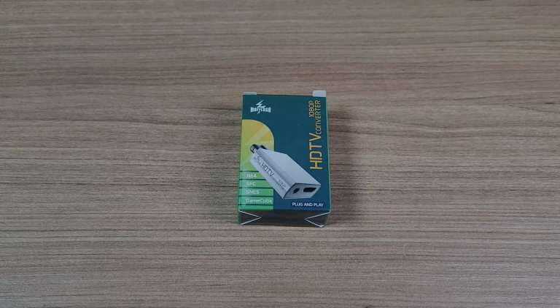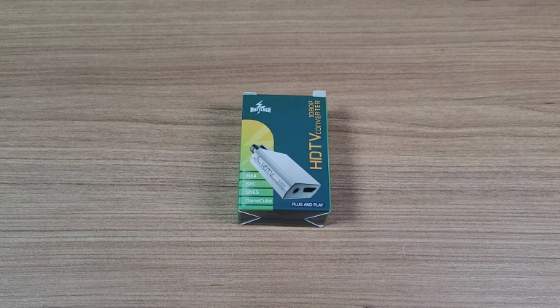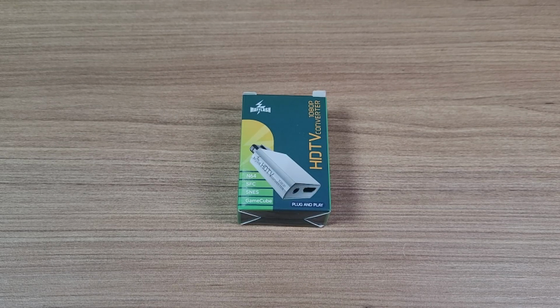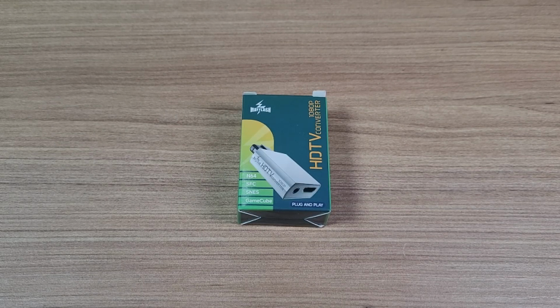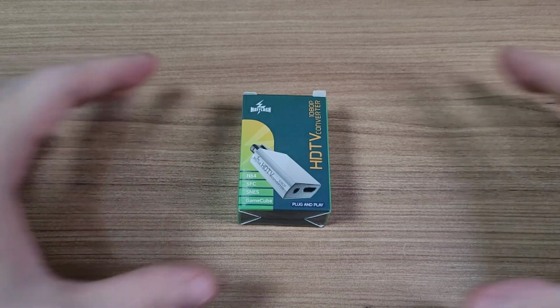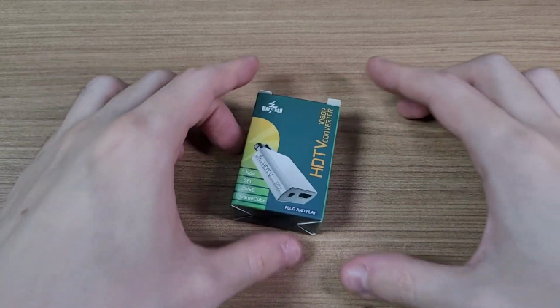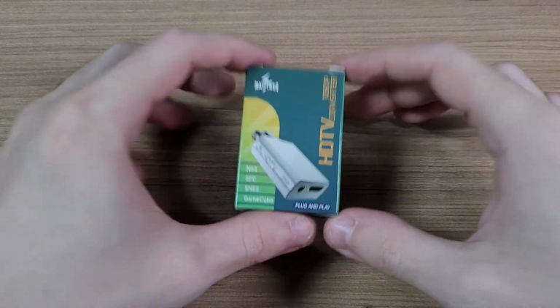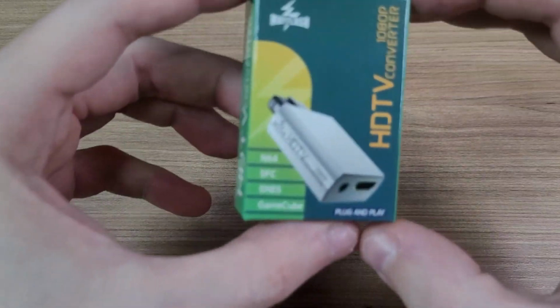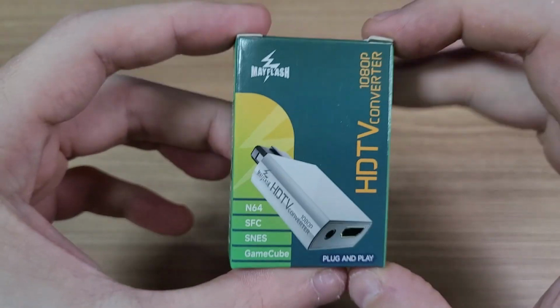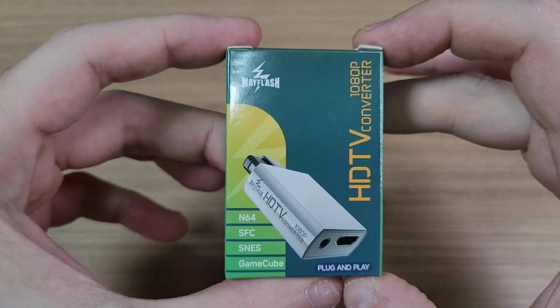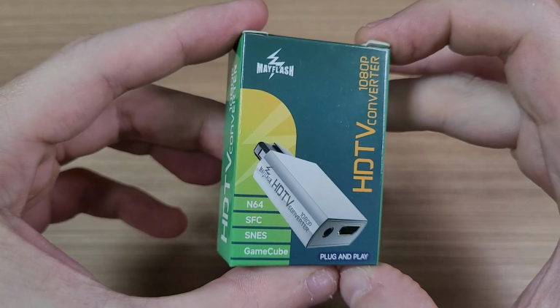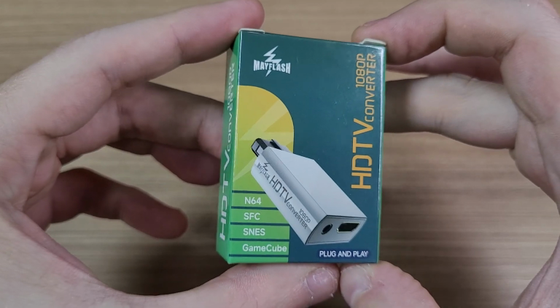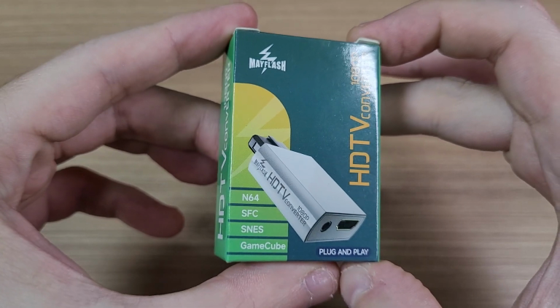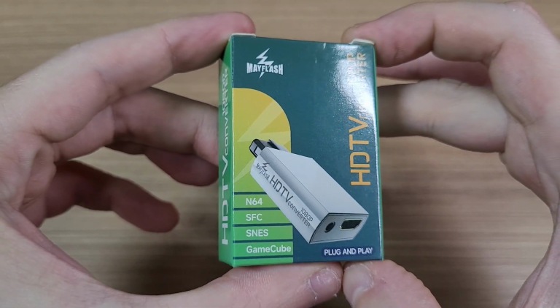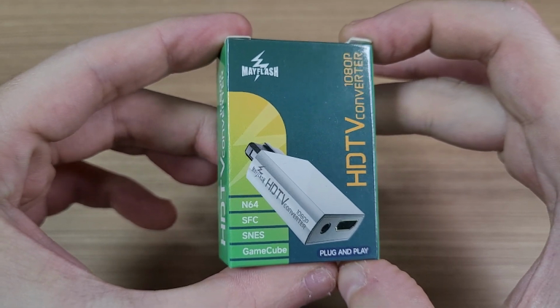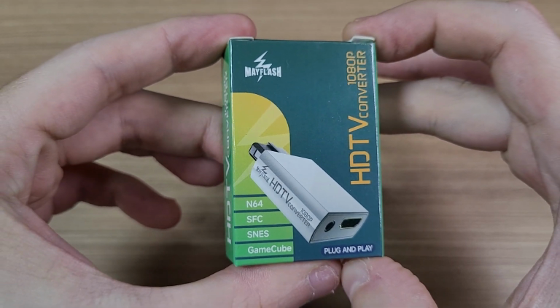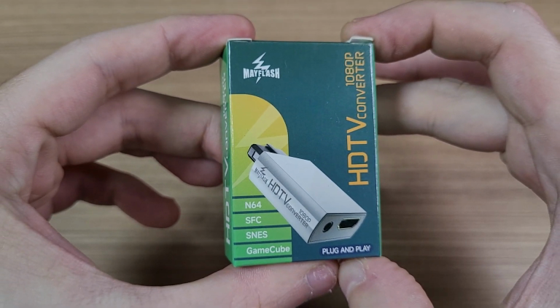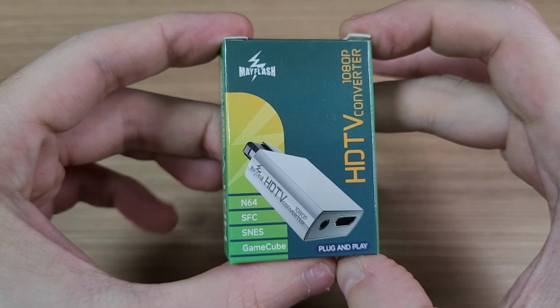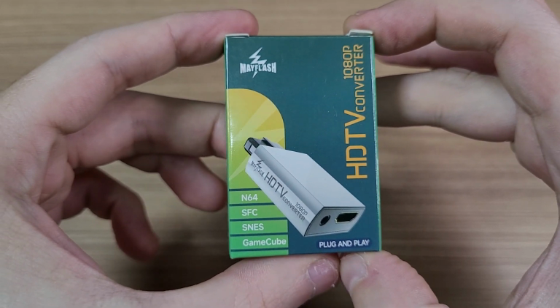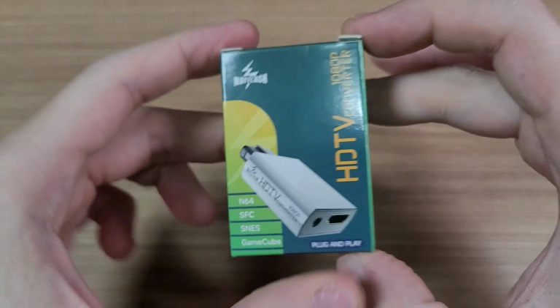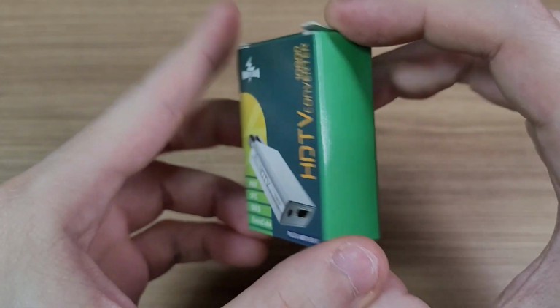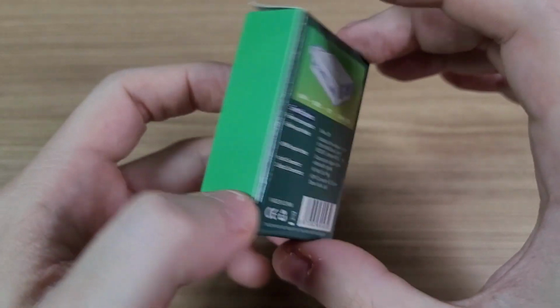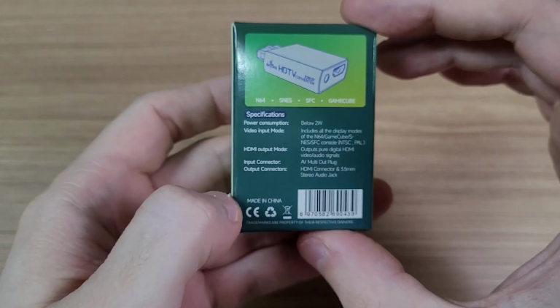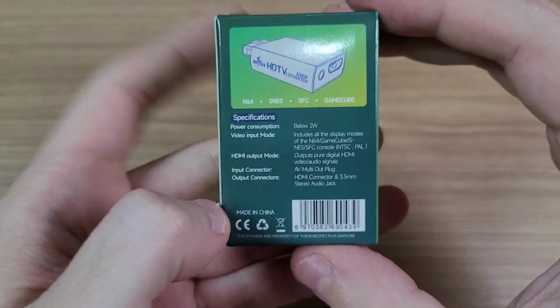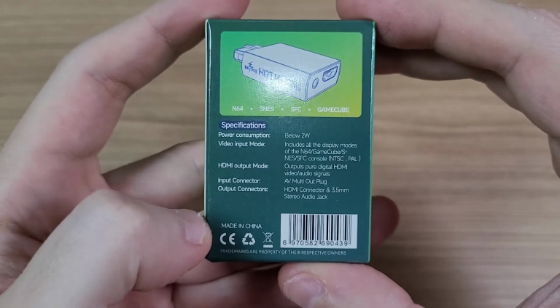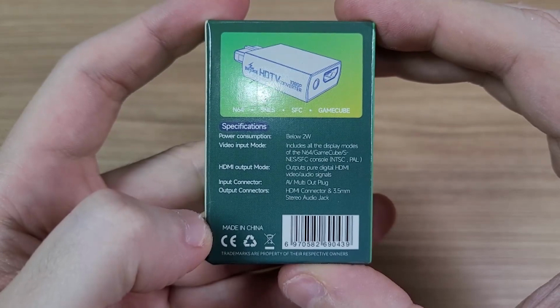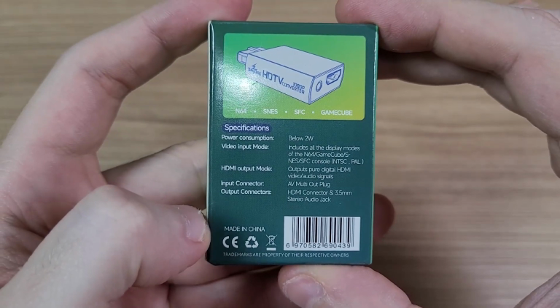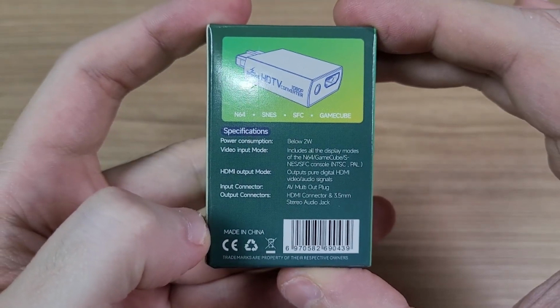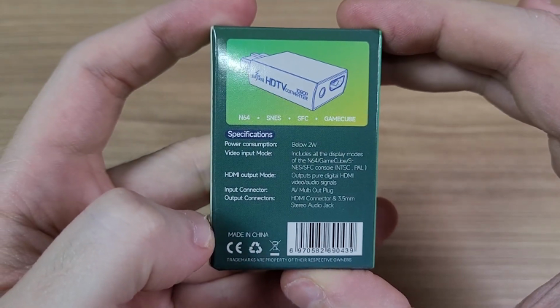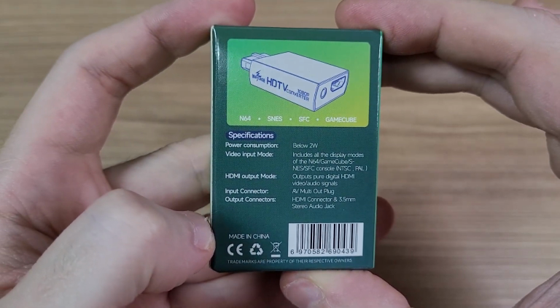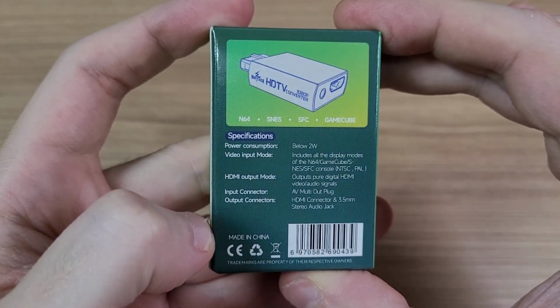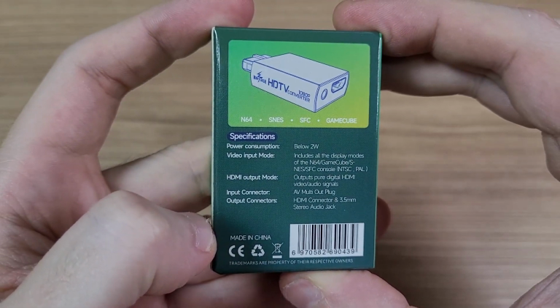Hello everyone, today we're gonna check out this tiny adapter from Mayflash. This adapter allows you to connect old consoles to modern TVs through an HDMI cable.